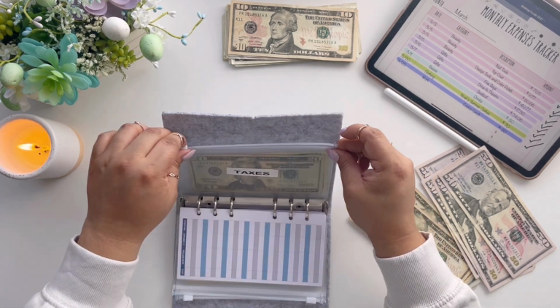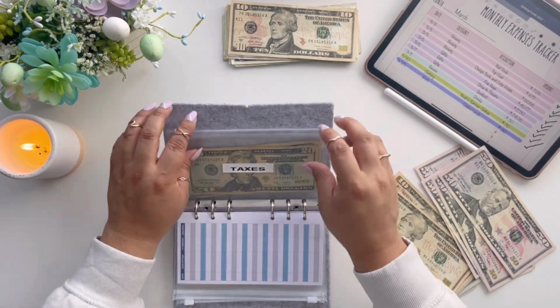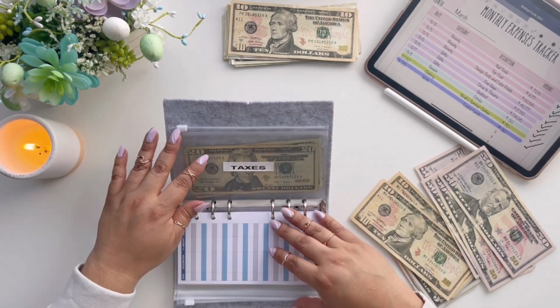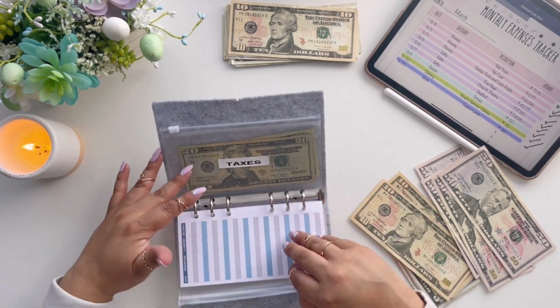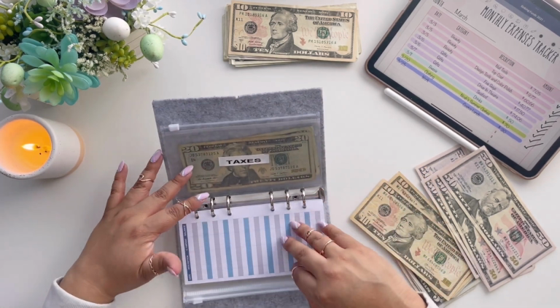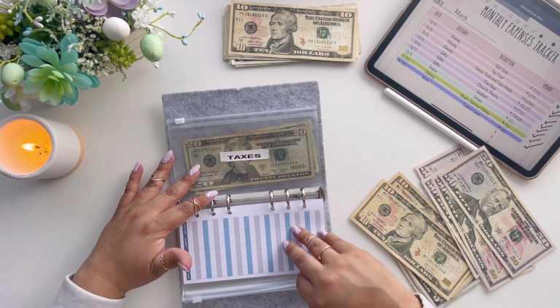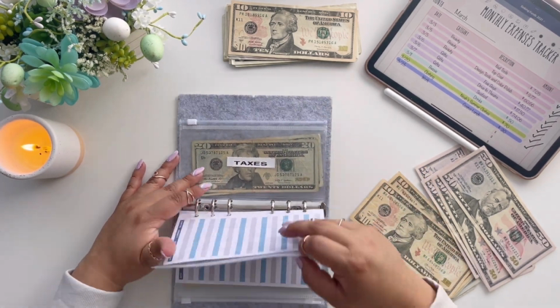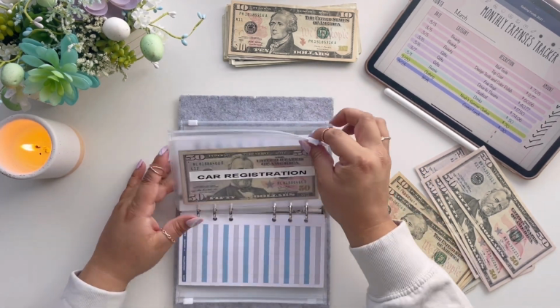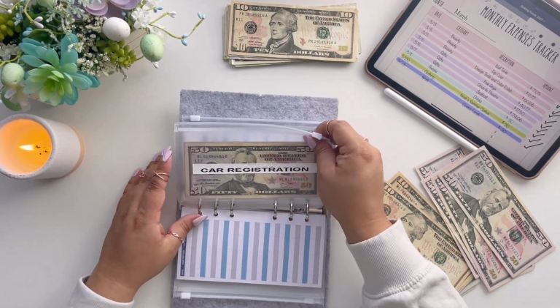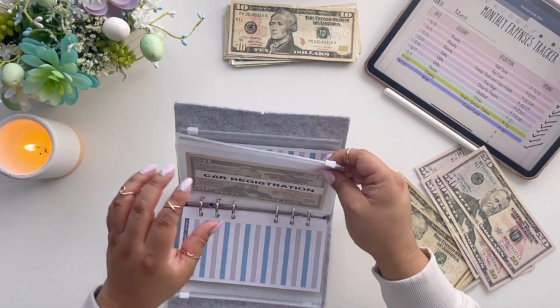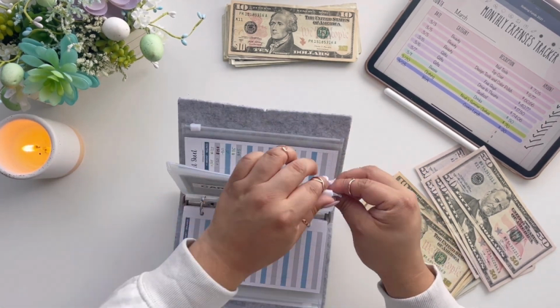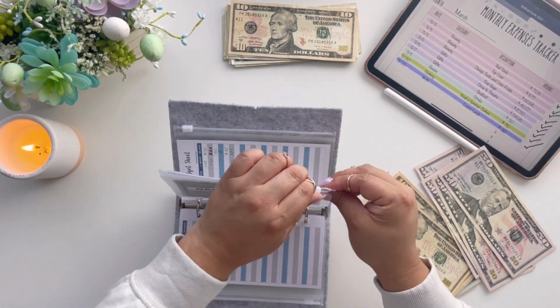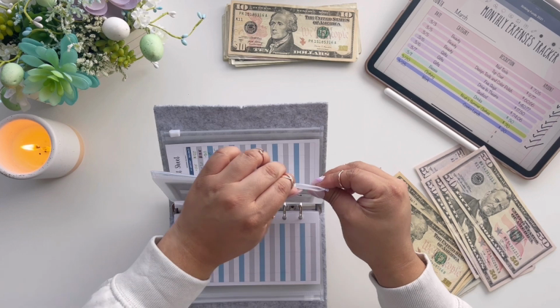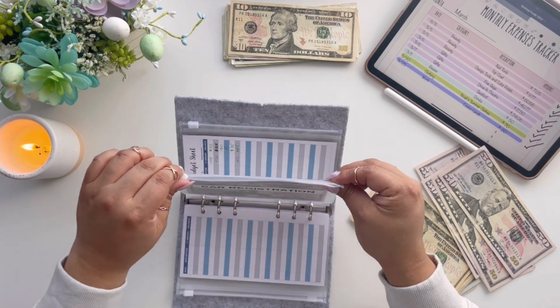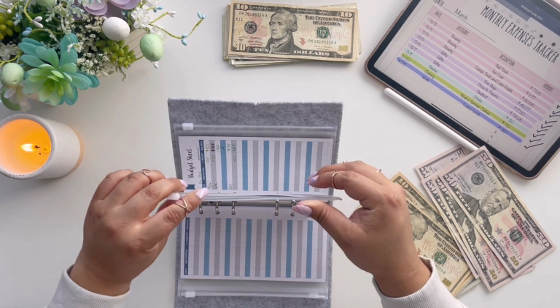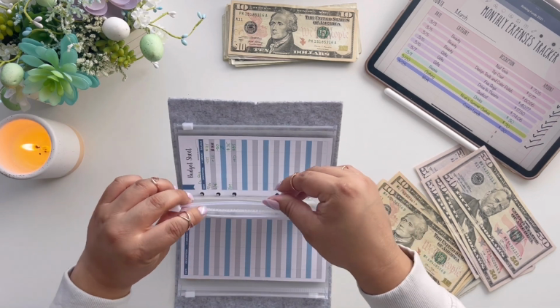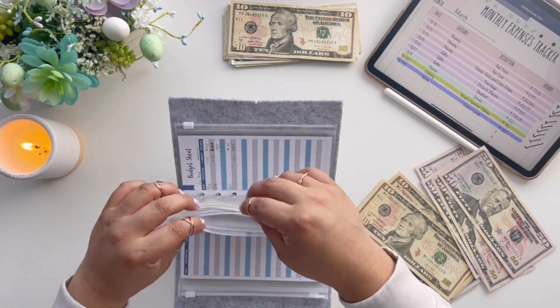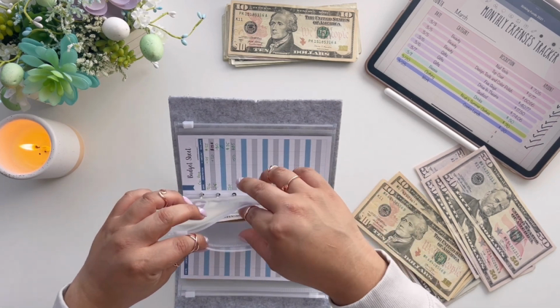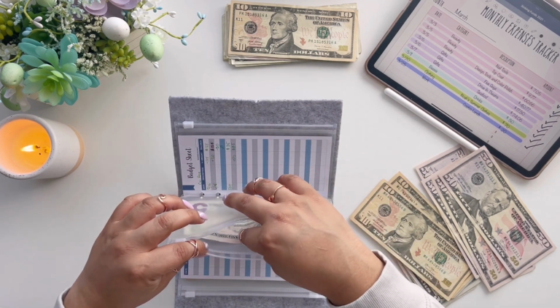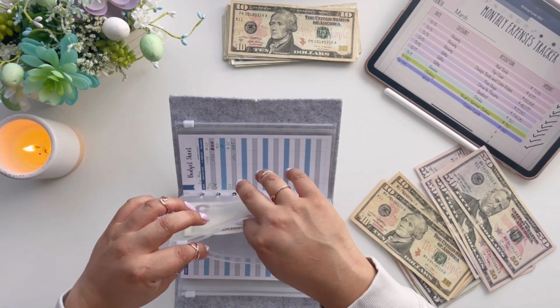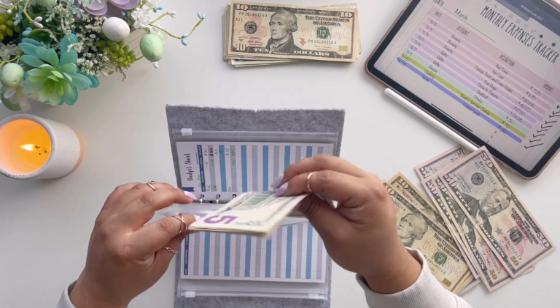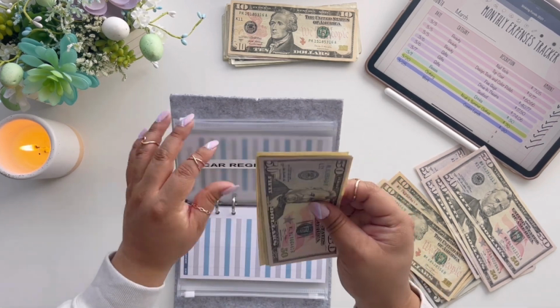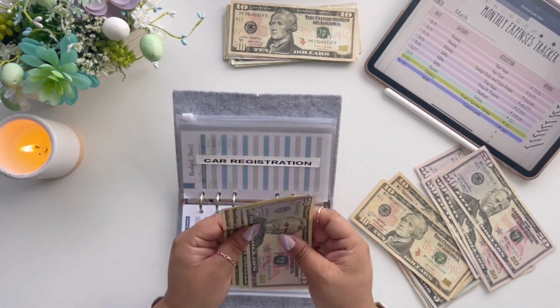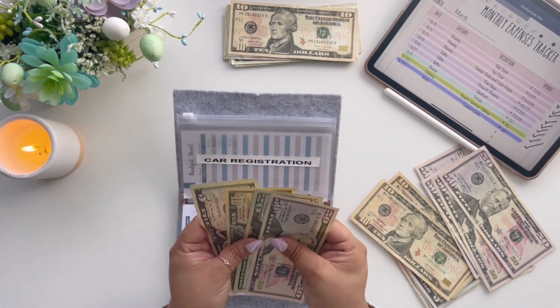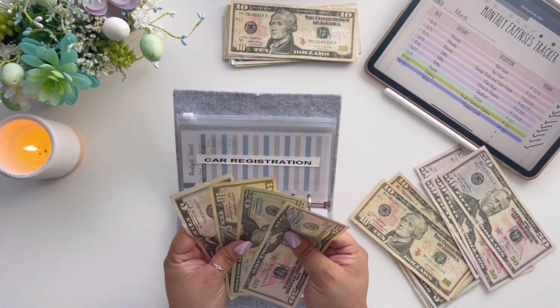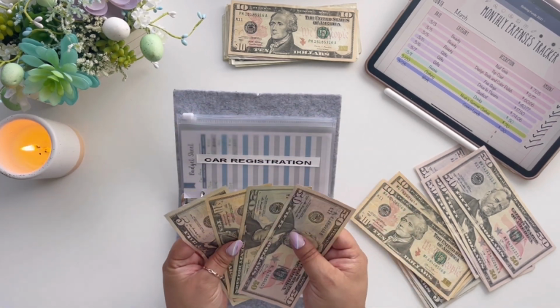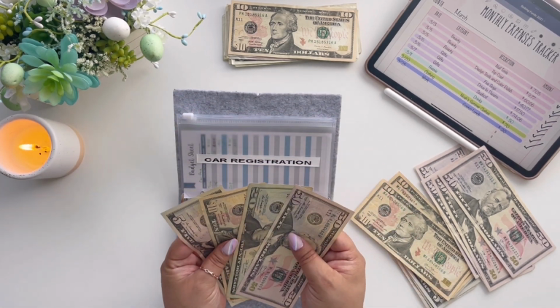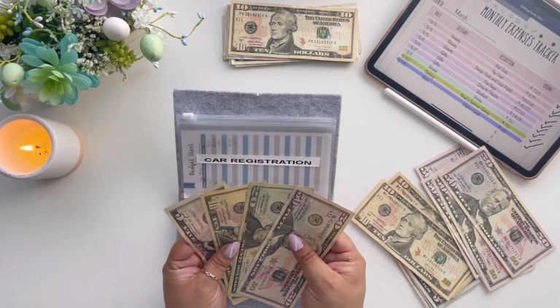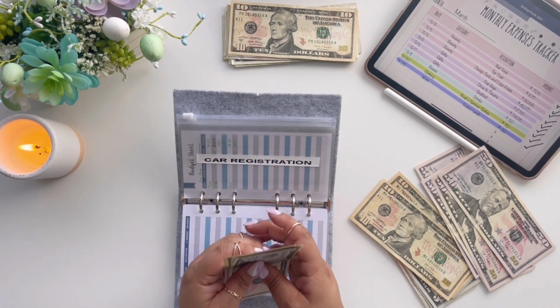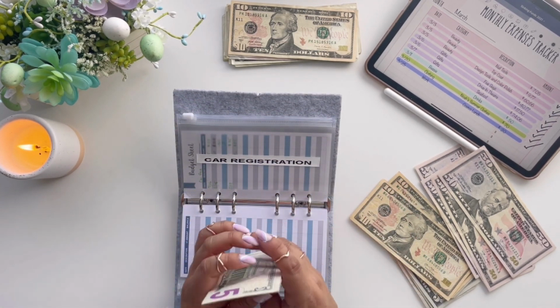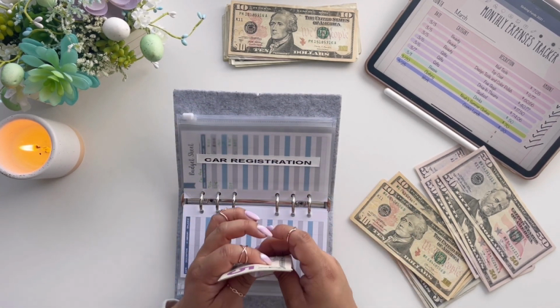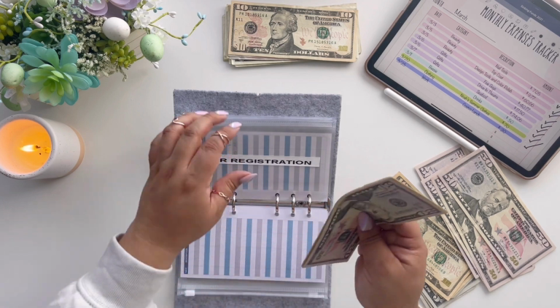Moving into his card registration envelope — $50, and this is all good, no exchange needed.